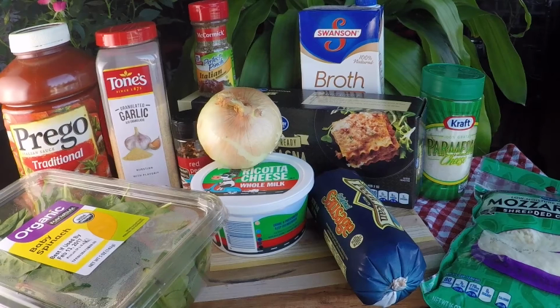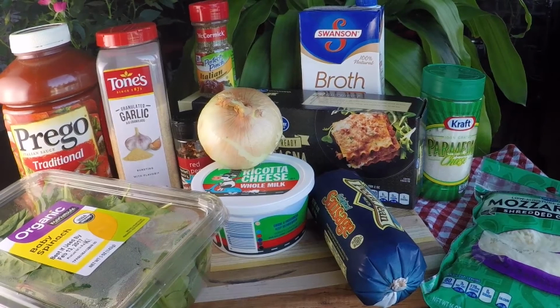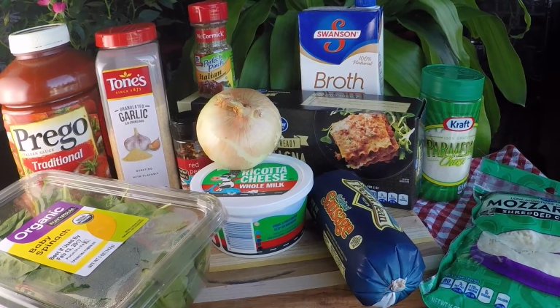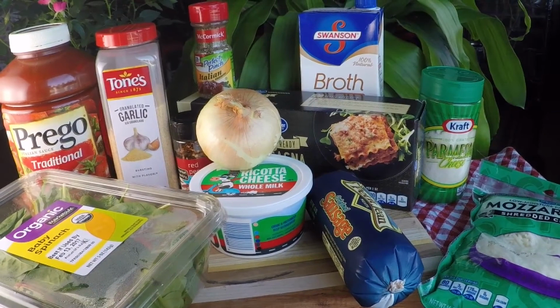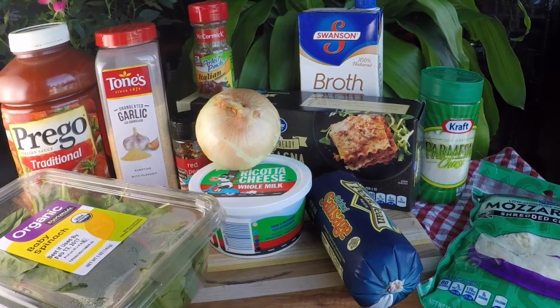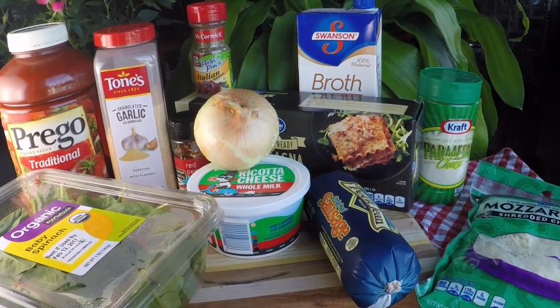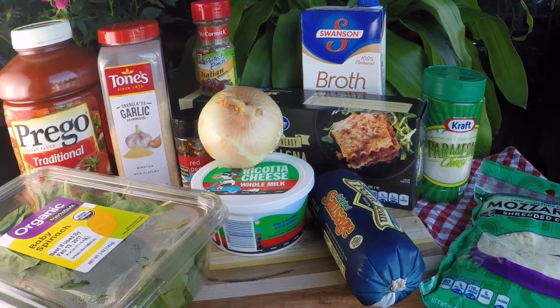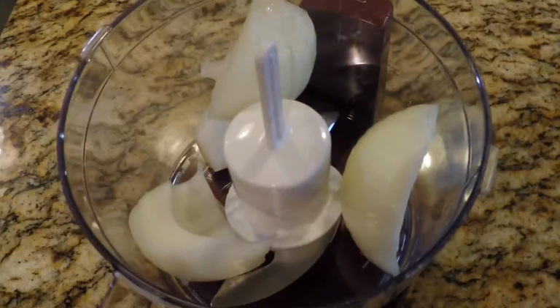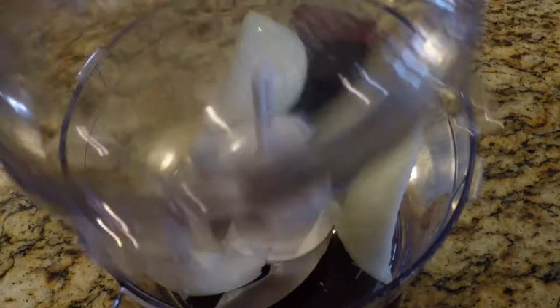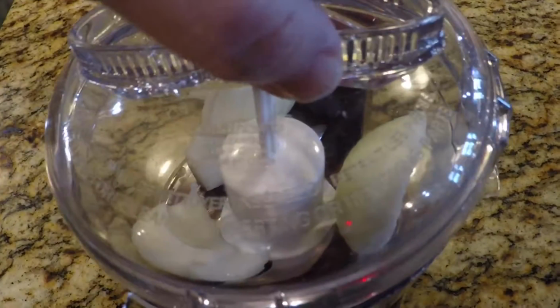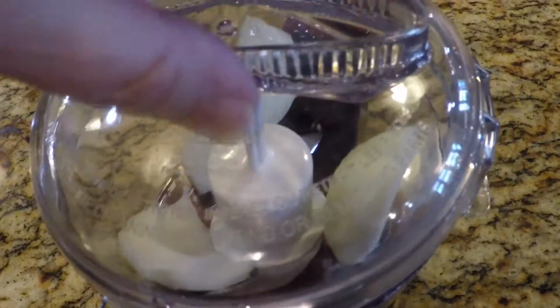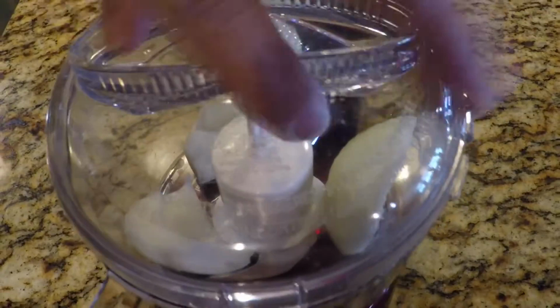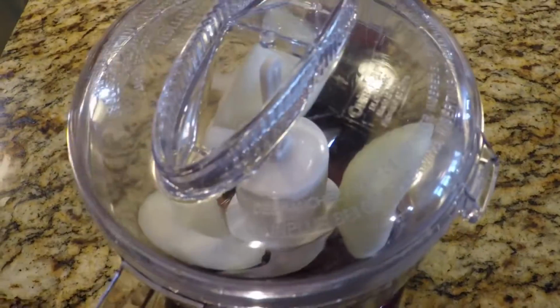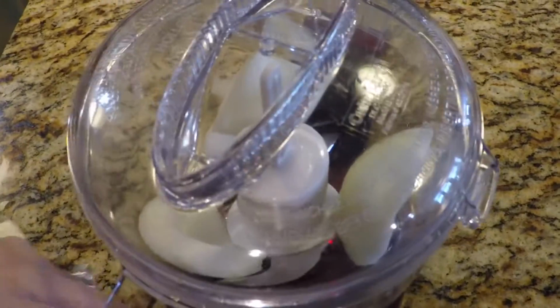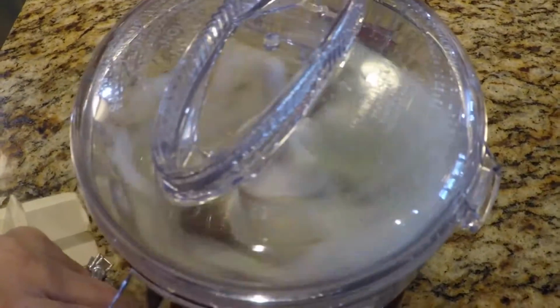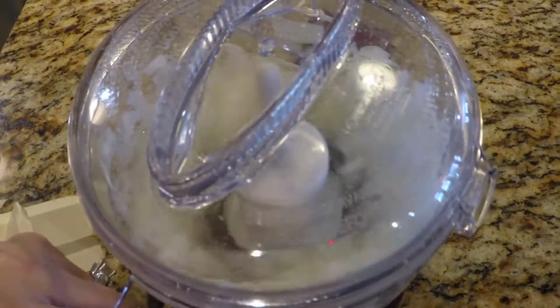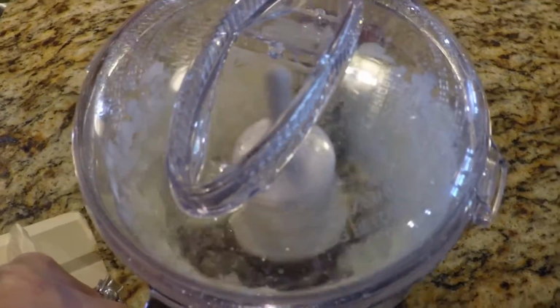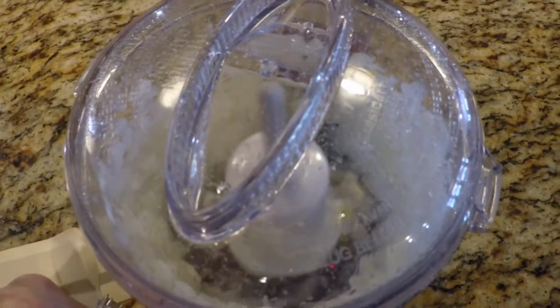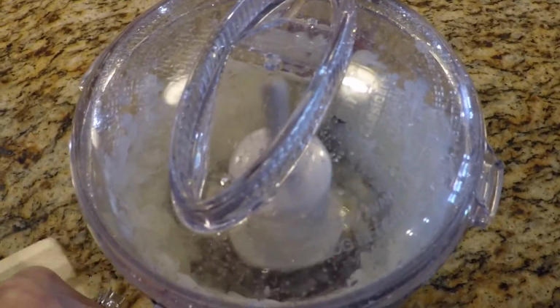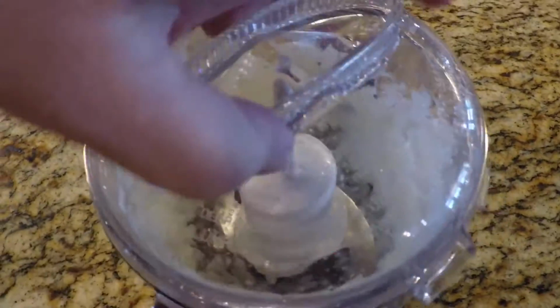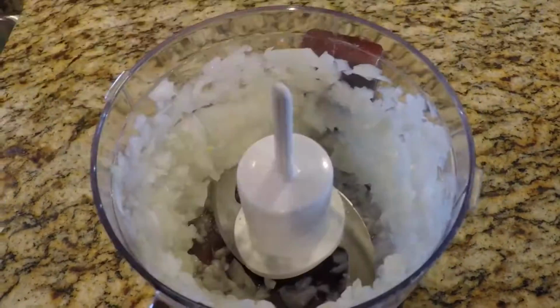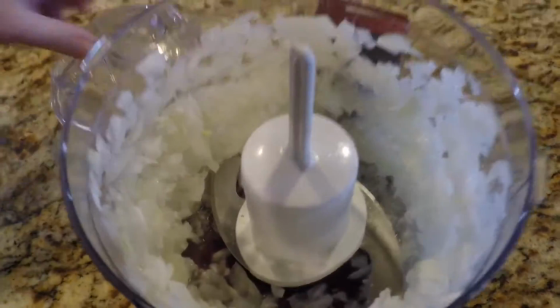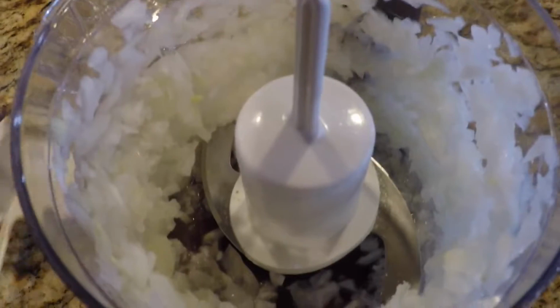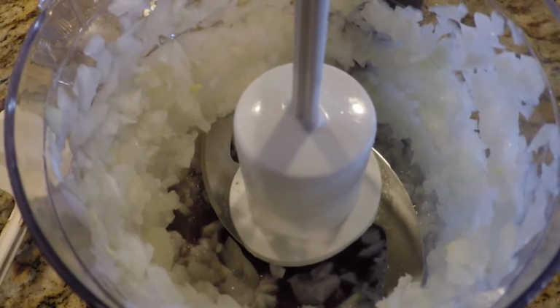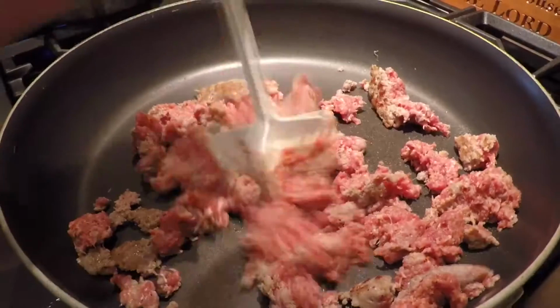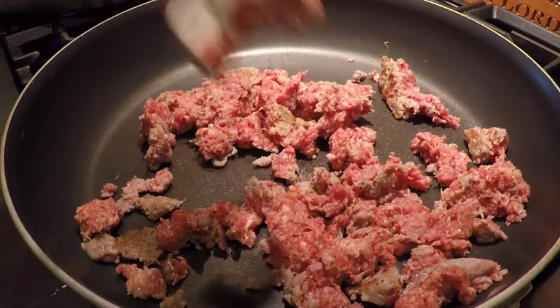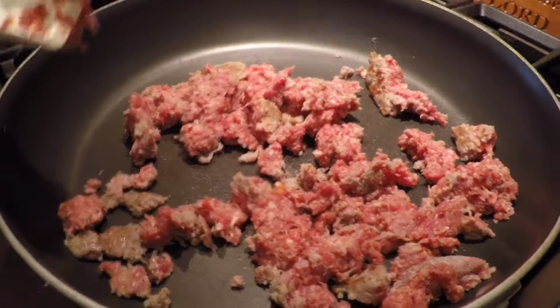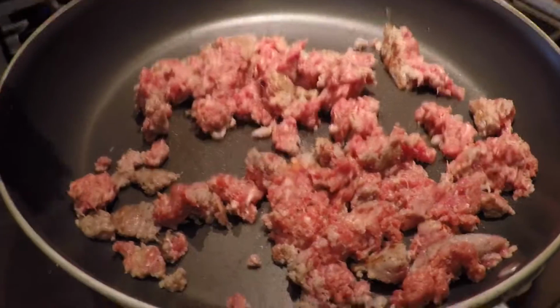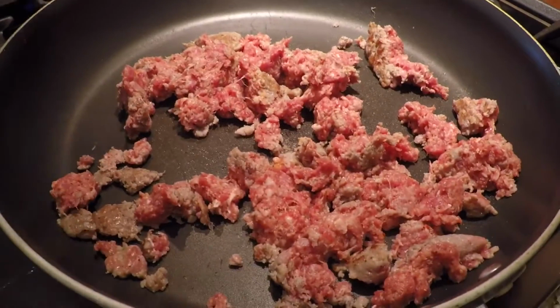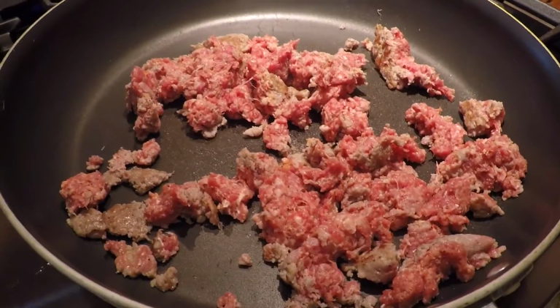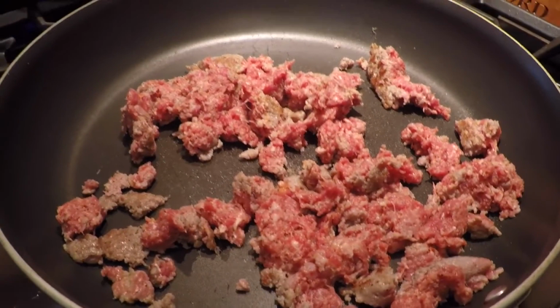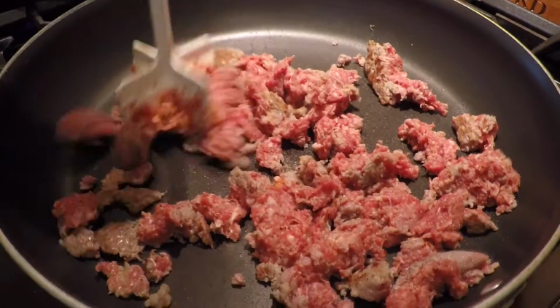This is Diane from recipes4dailybread.com. I hope you enjoy this easy skillet lasagna. It is easy made using store-bought spaghetti sauce and lasagna noodles that are cooked in the same skillet.